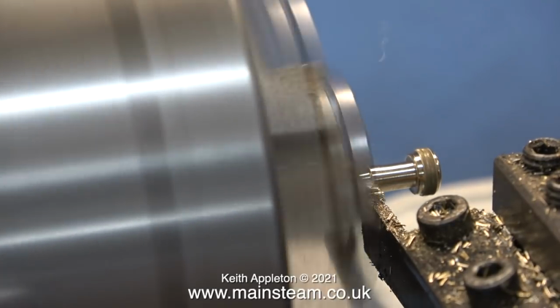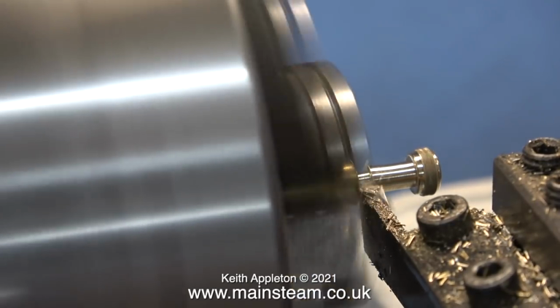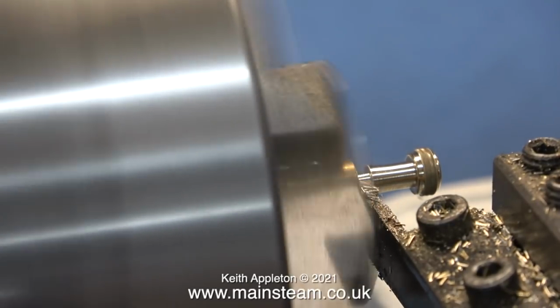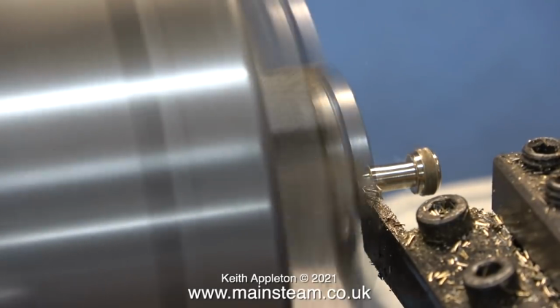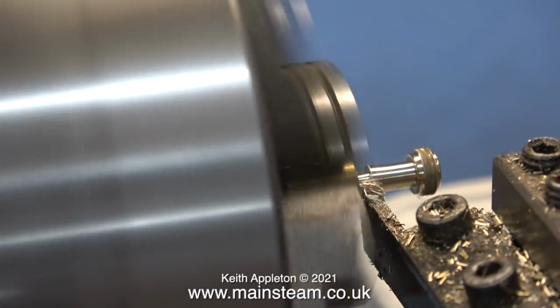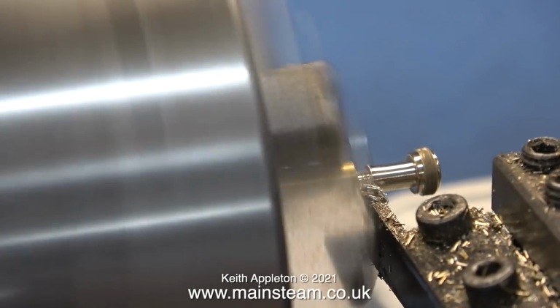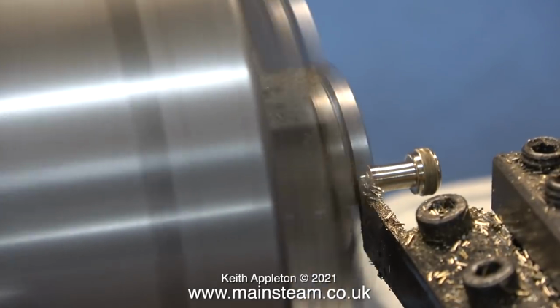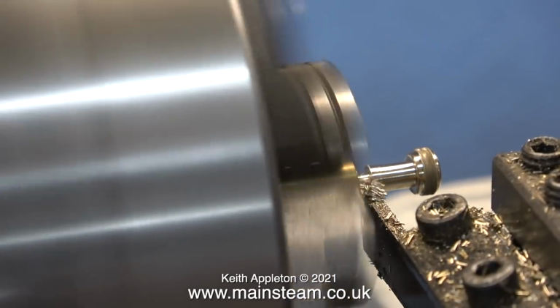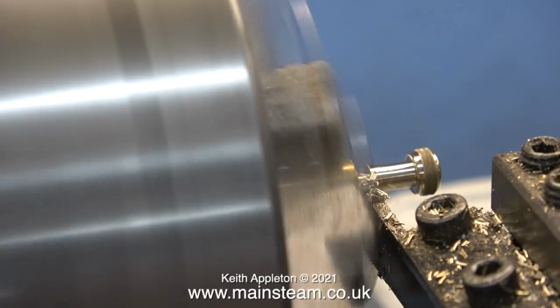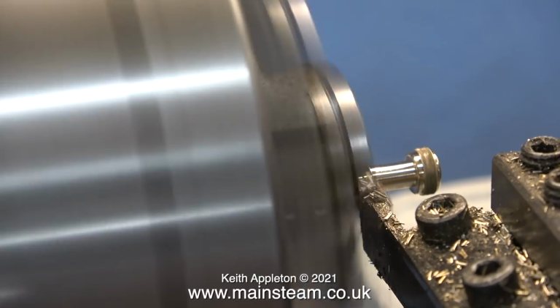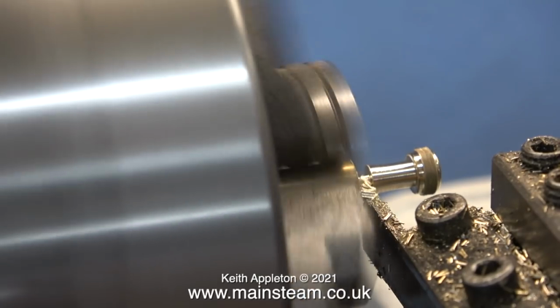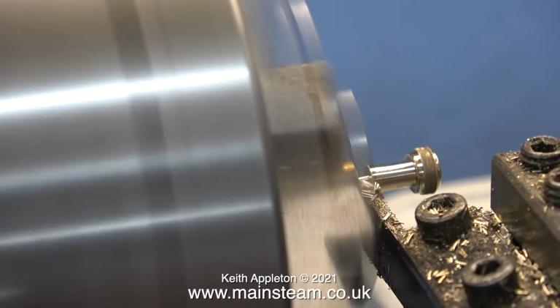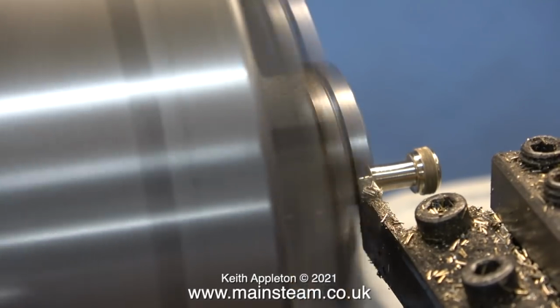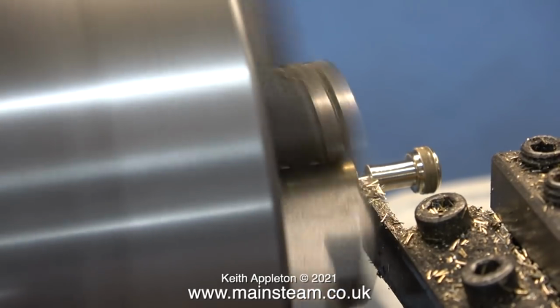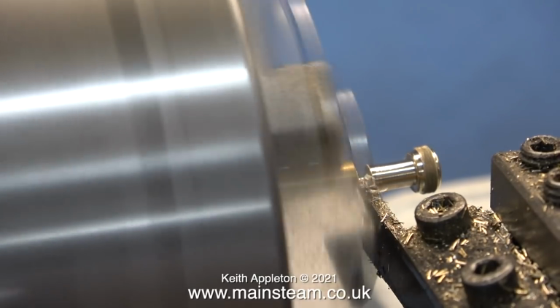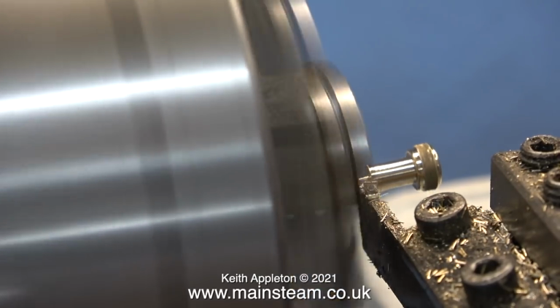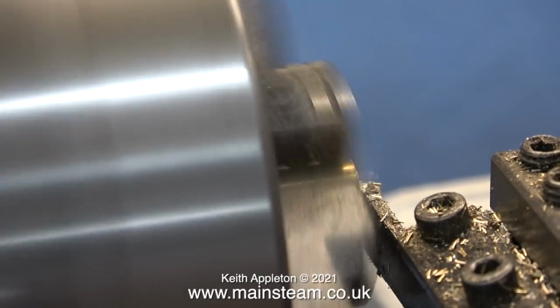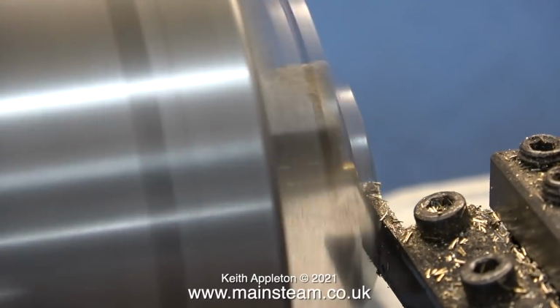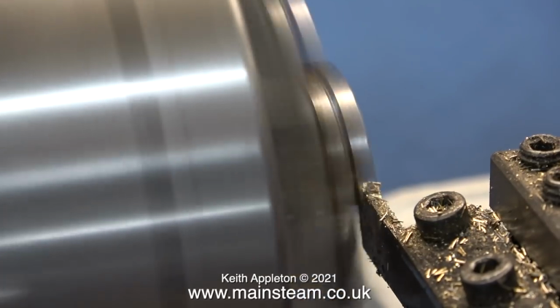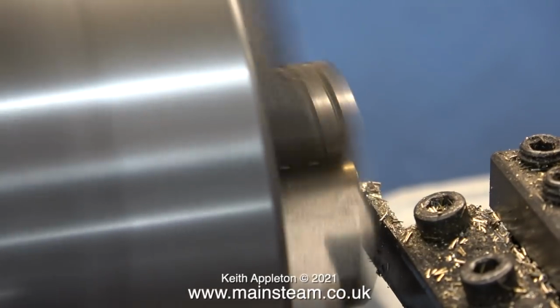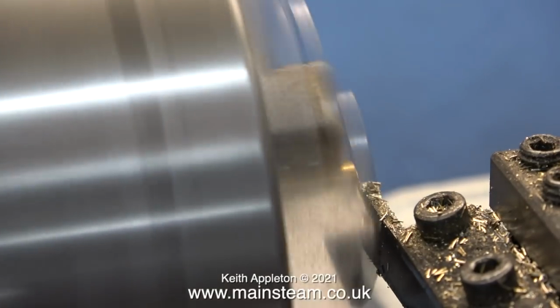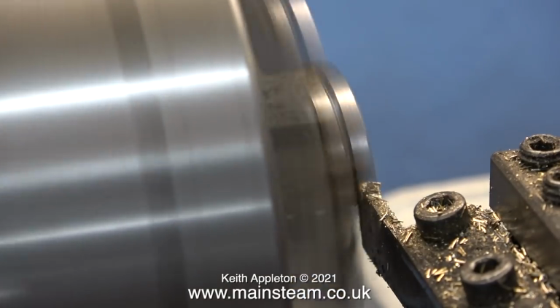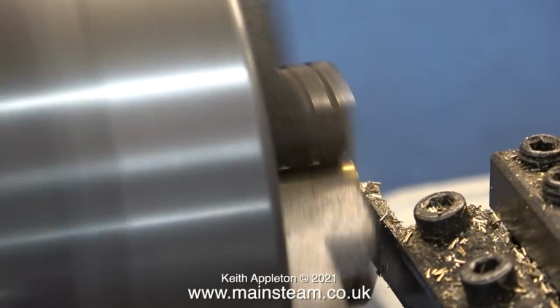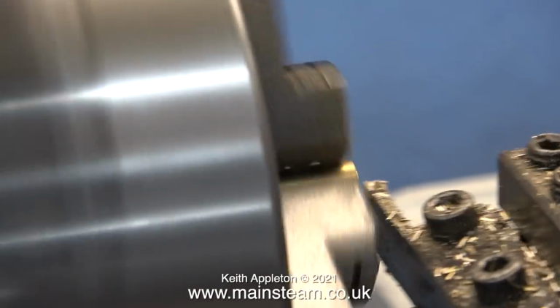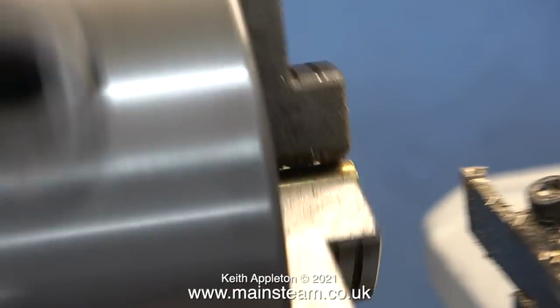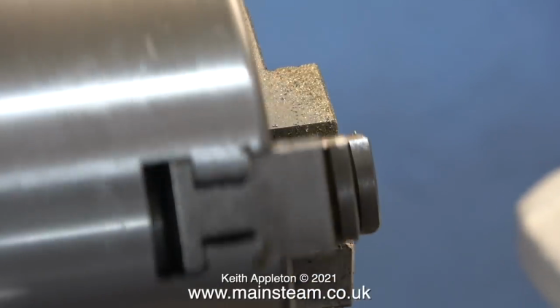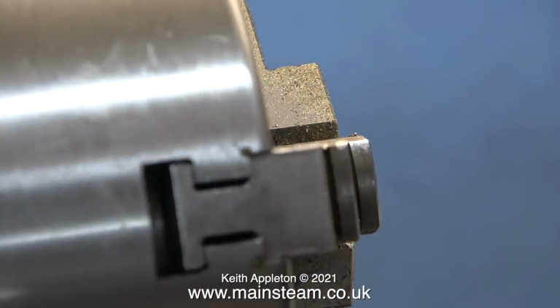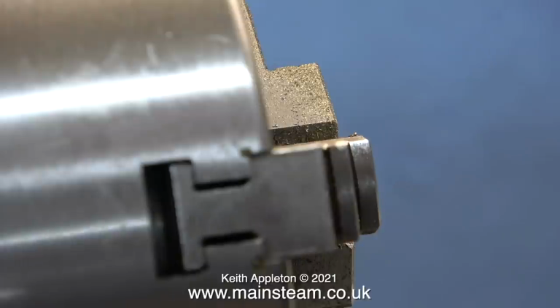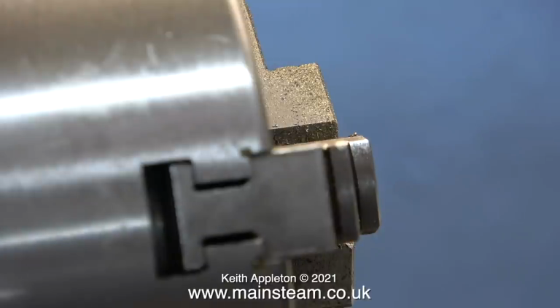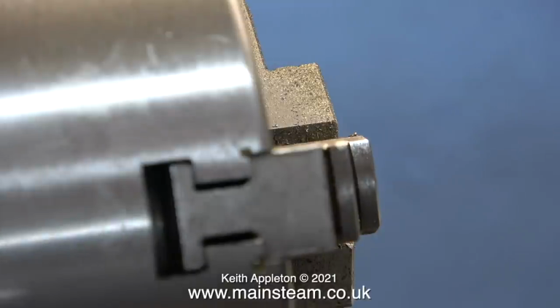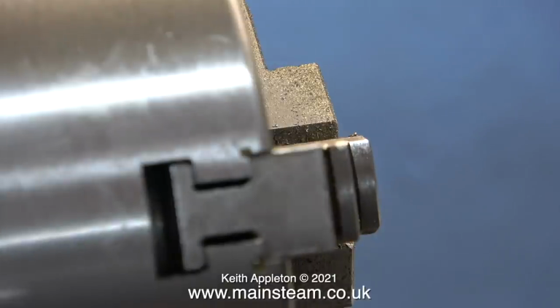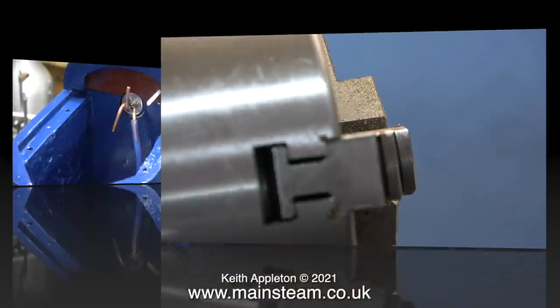Here I'm parting off the finished plug. Once I'd finished the parting off operation, I took it into the outer part of the workshop, cleaned up the end on the belt sander, and polished it.